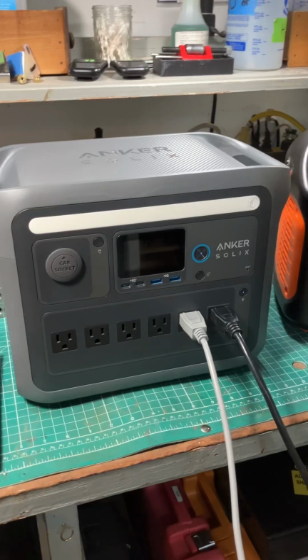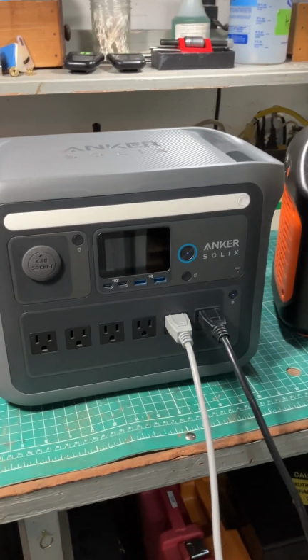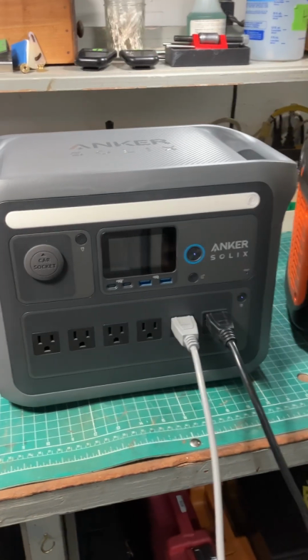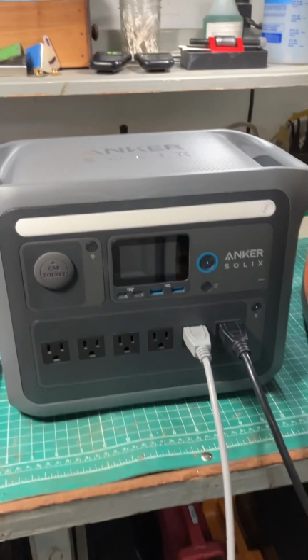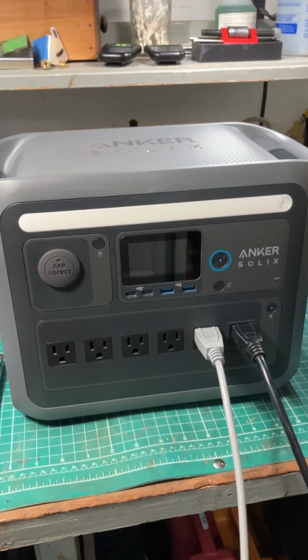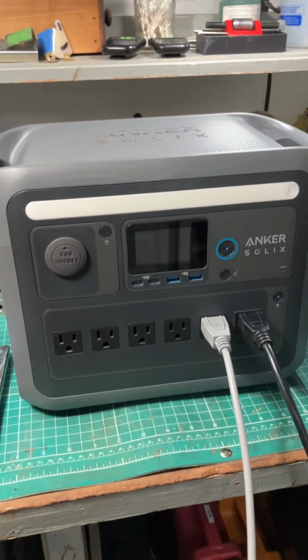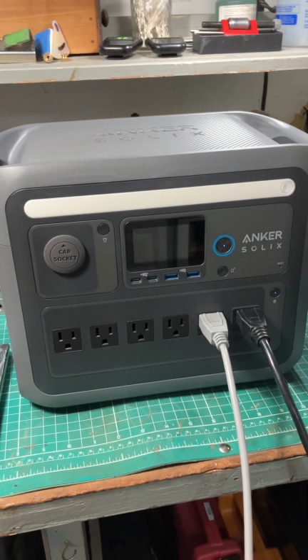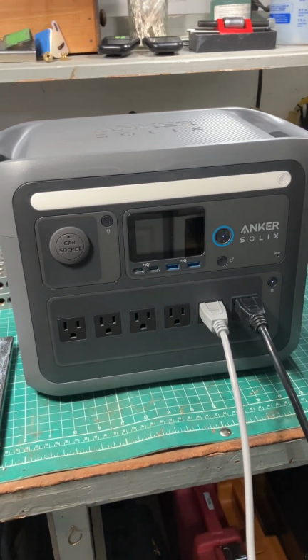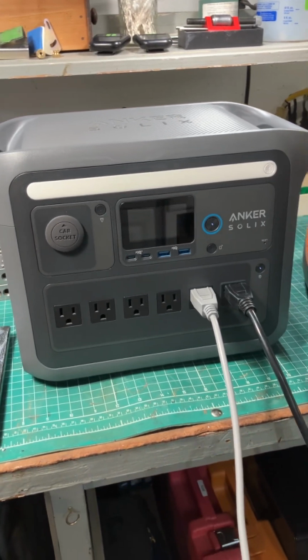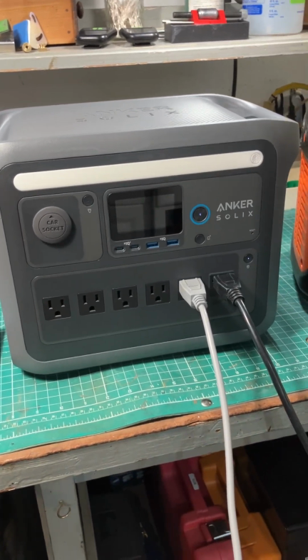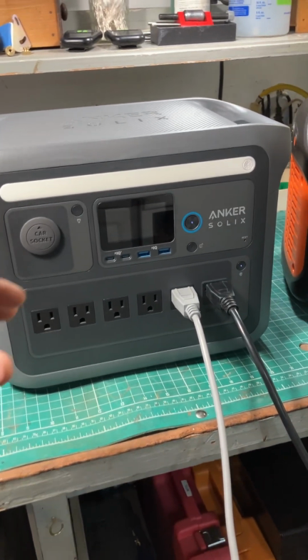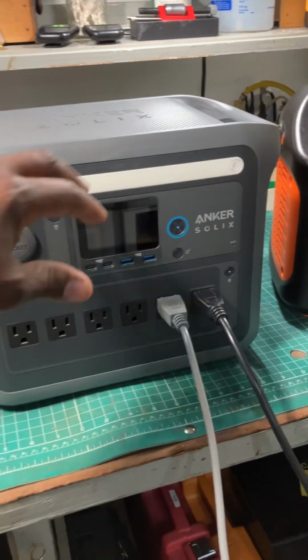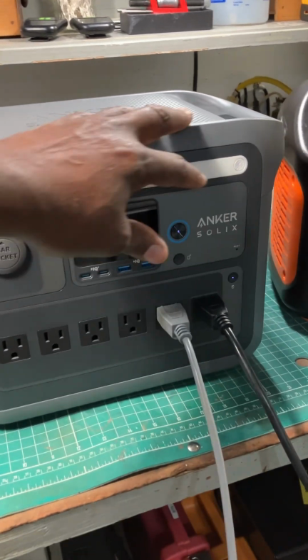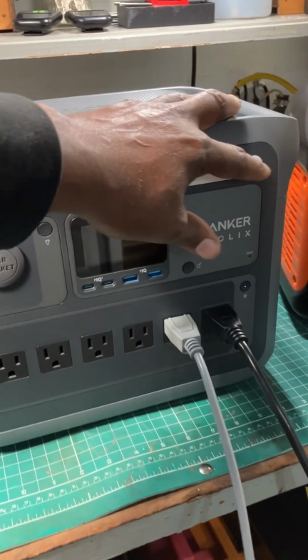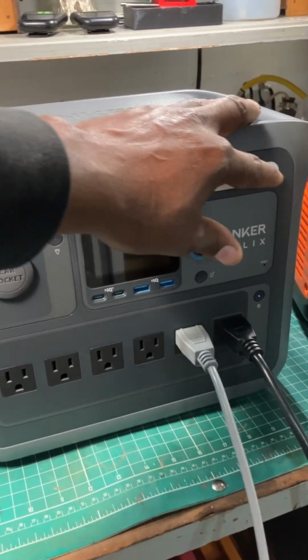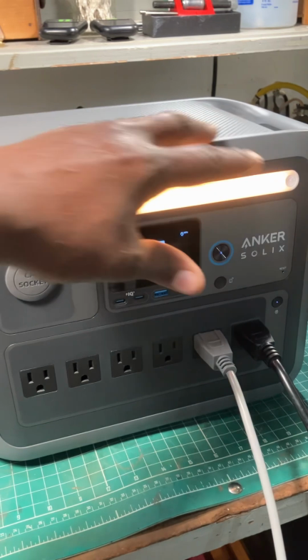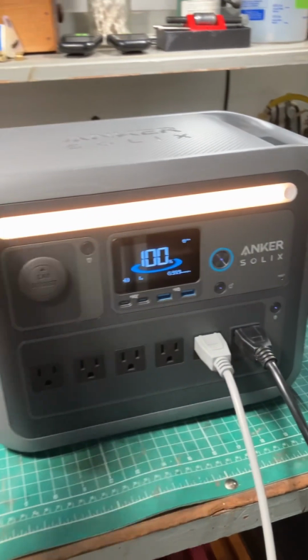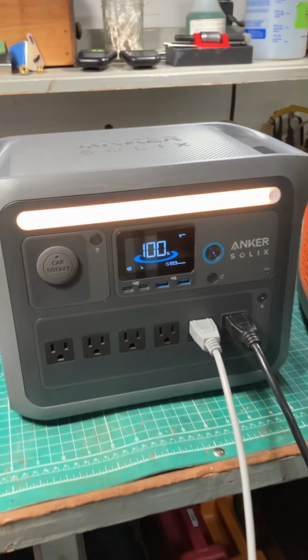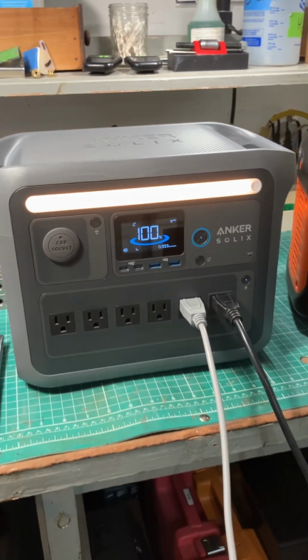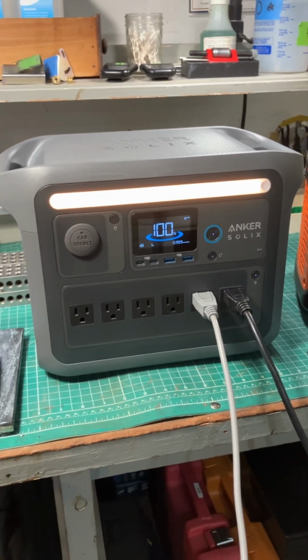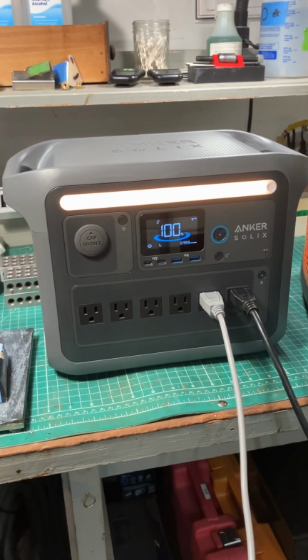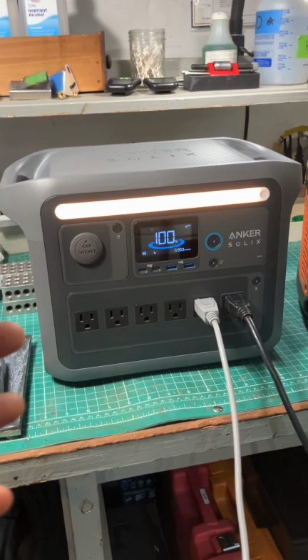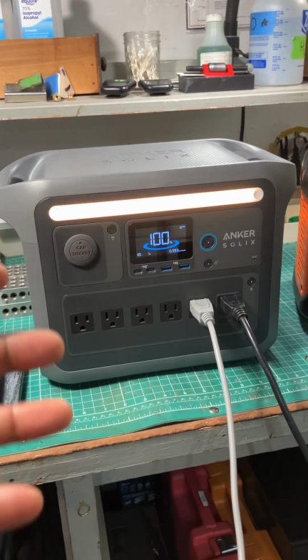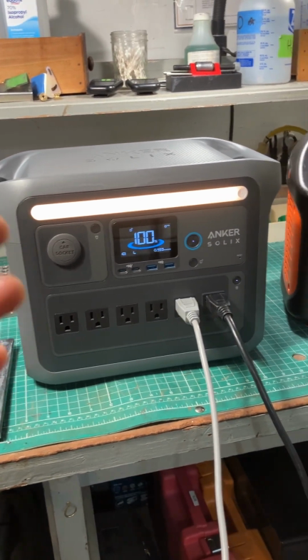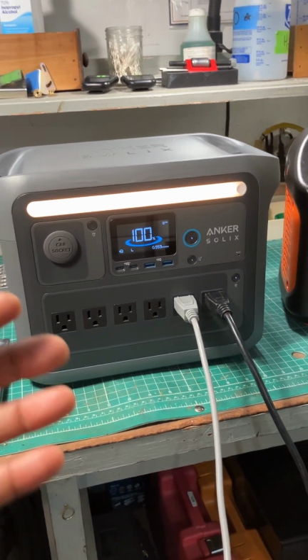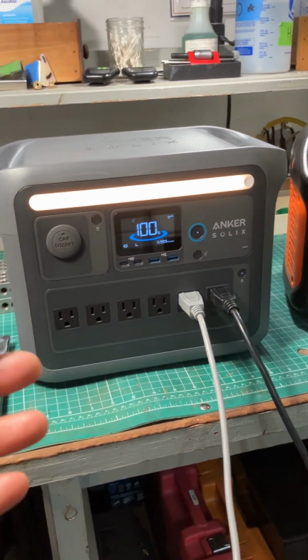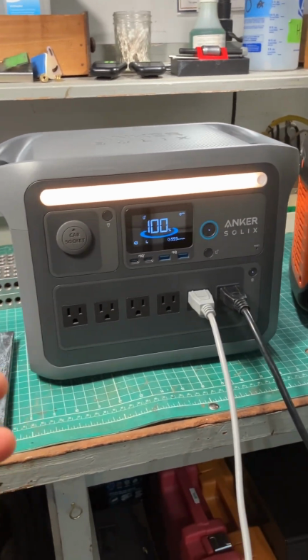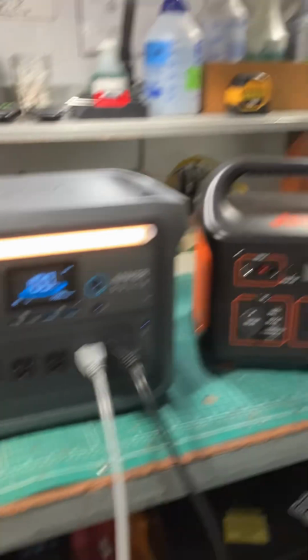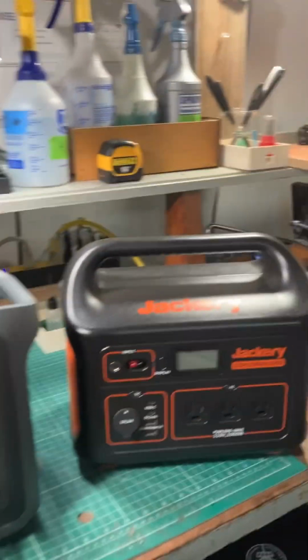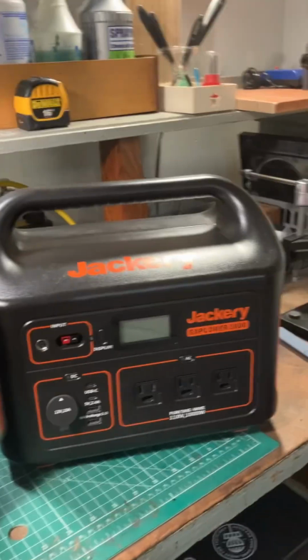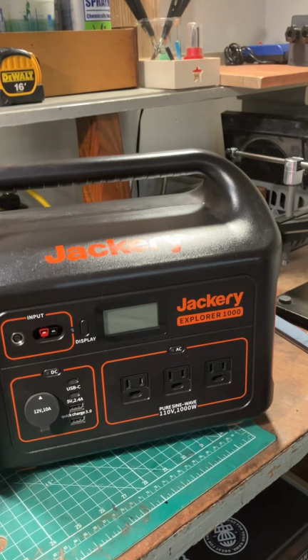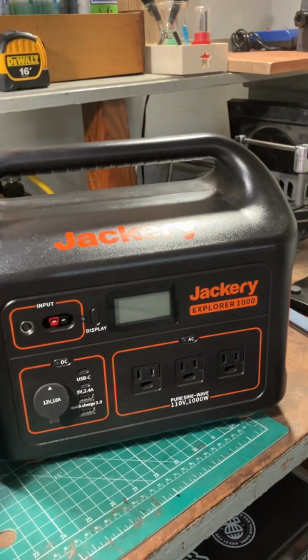Hey, this is Warren from Honed by Jones, and I just got this Anker power station. Let's turn on the cool little LED light that it has. I just got this Anker power station — I had this Jackery already.